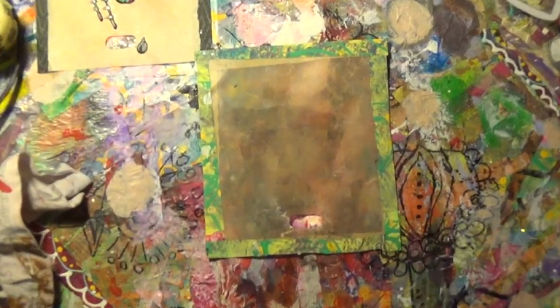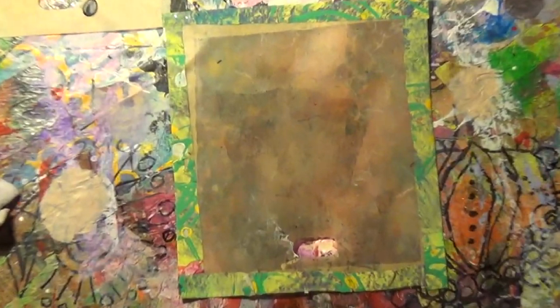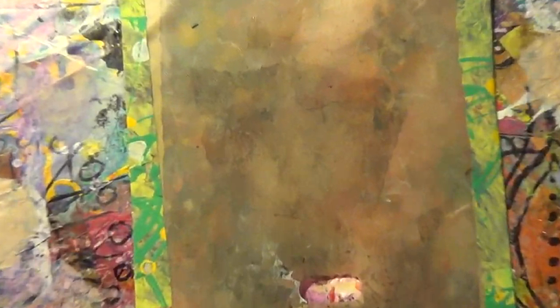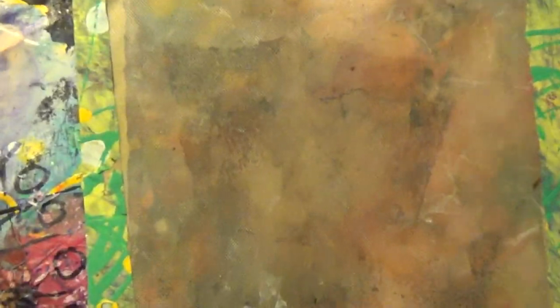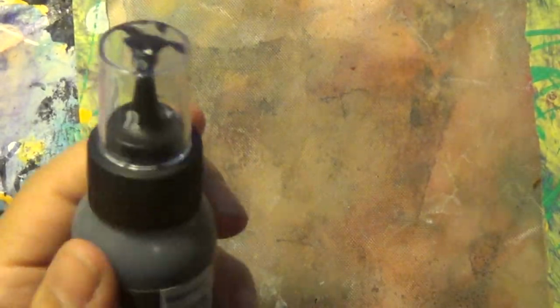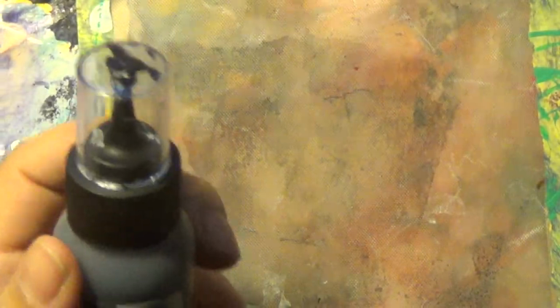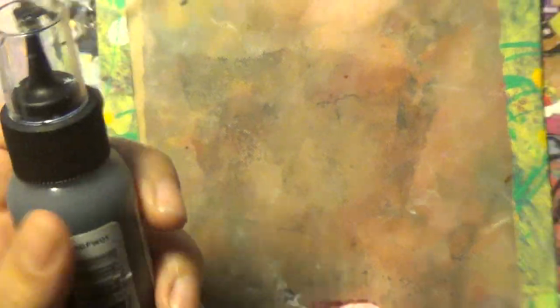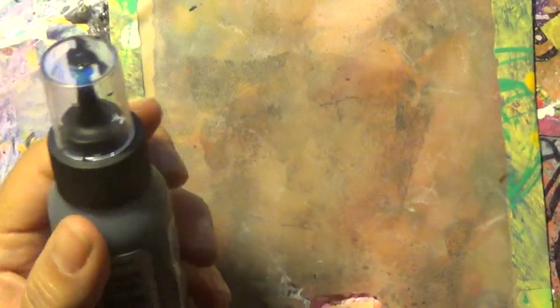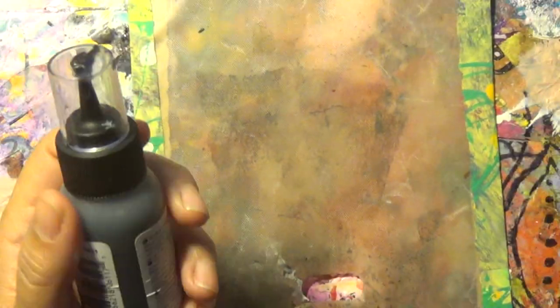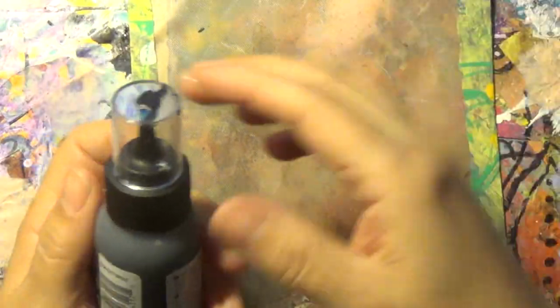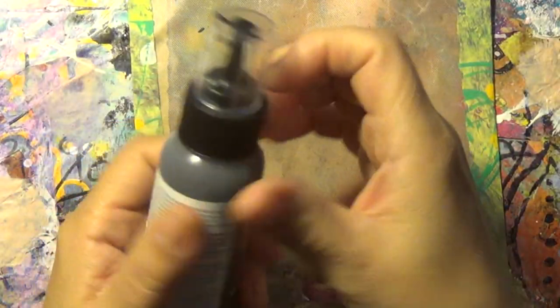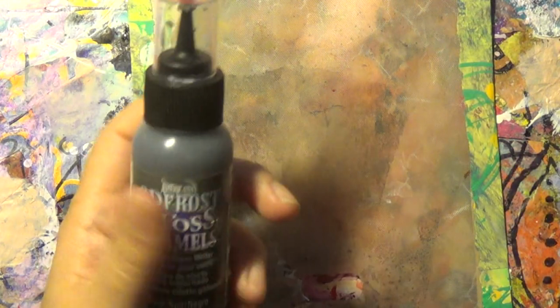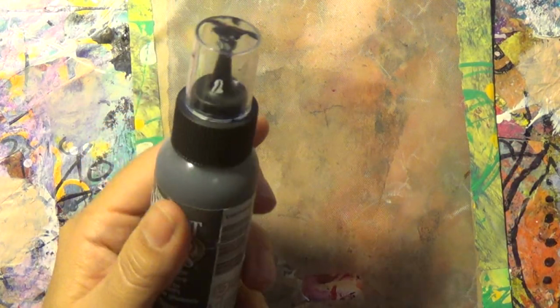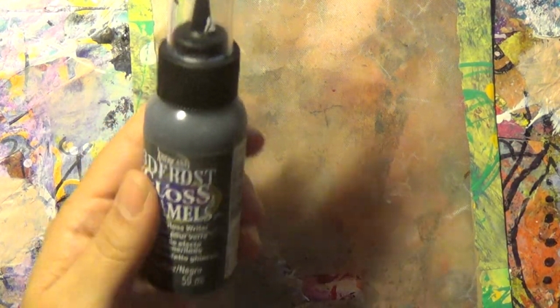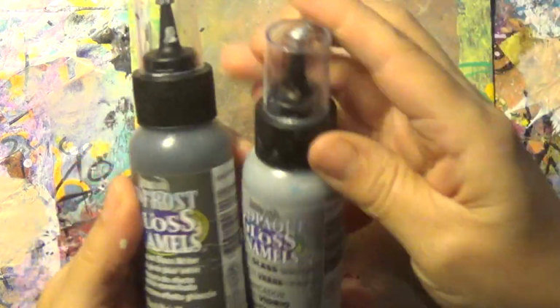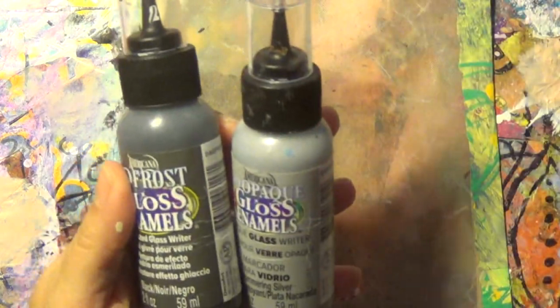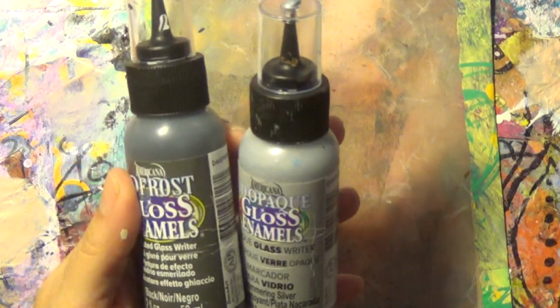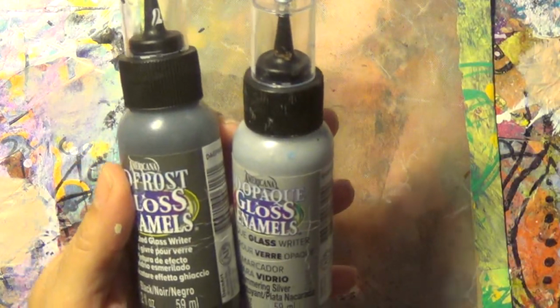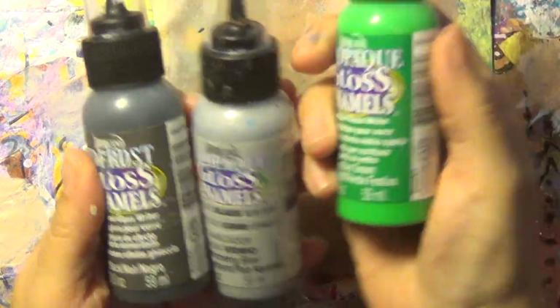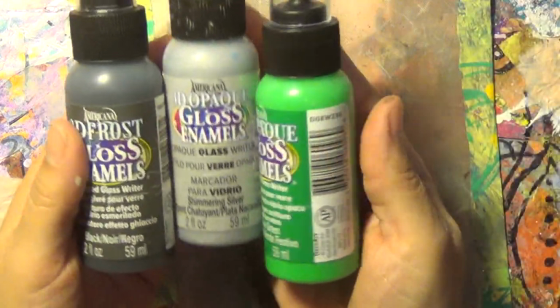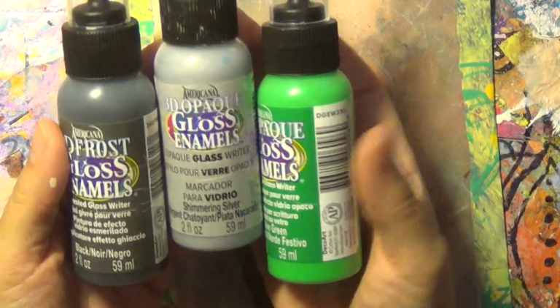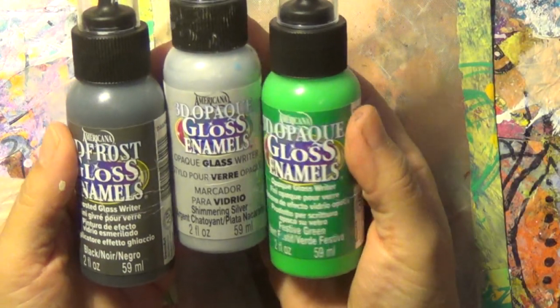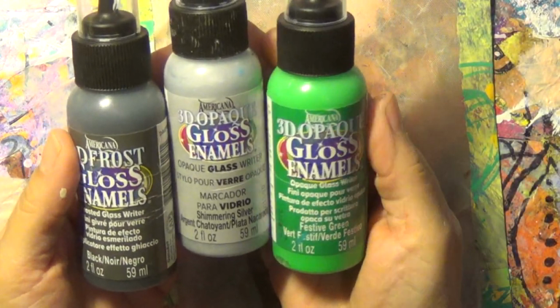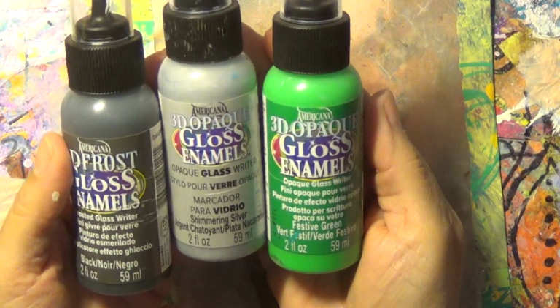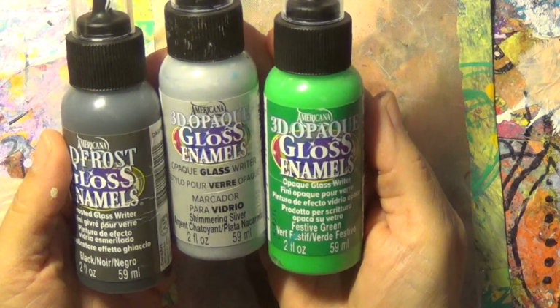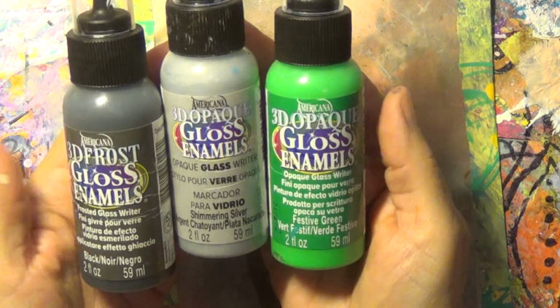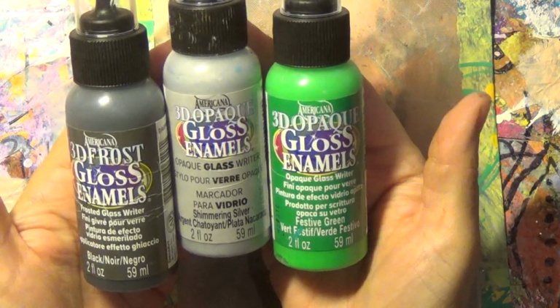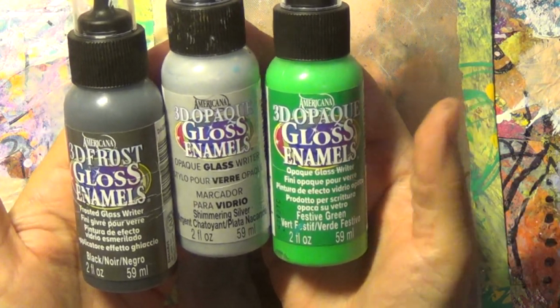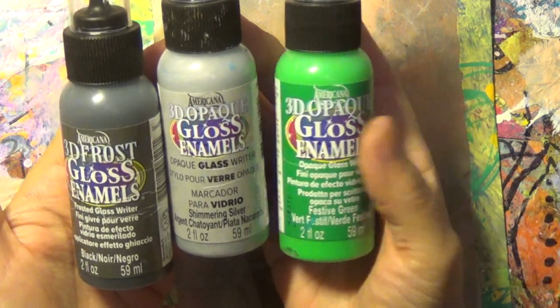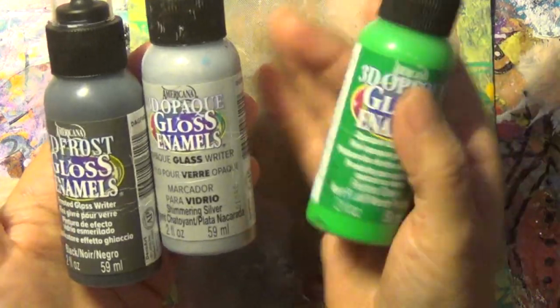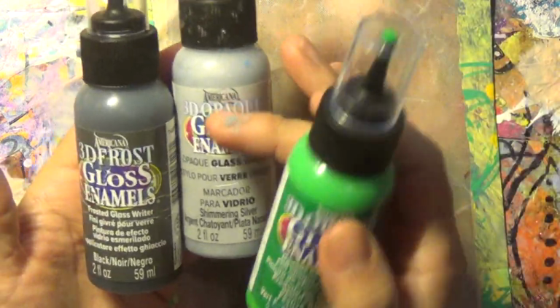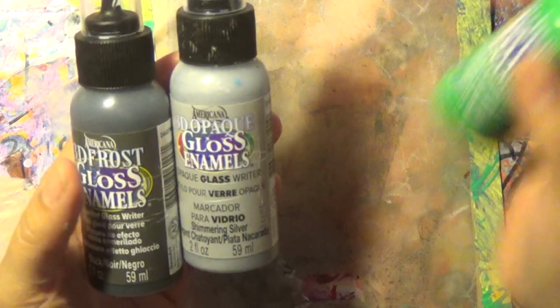So basically I have here three different colors of gloss enamels — some green, gray, and black. Now the black doesn't look too black until it dries.